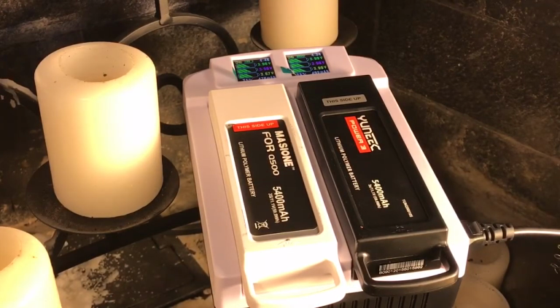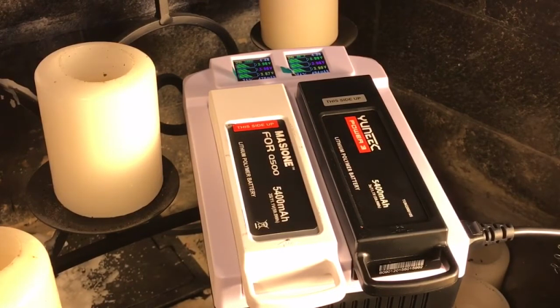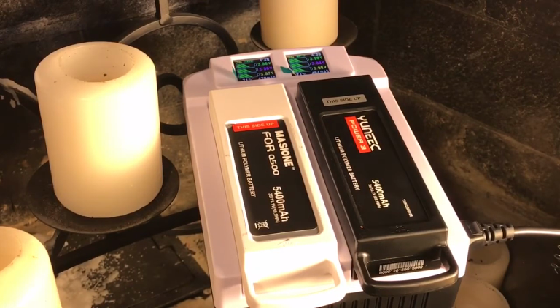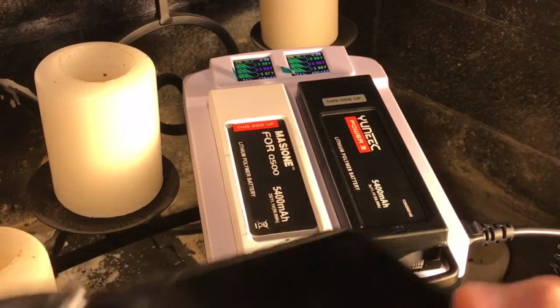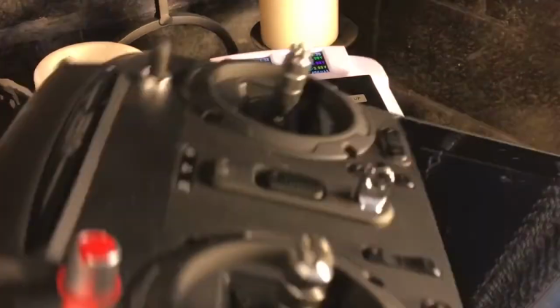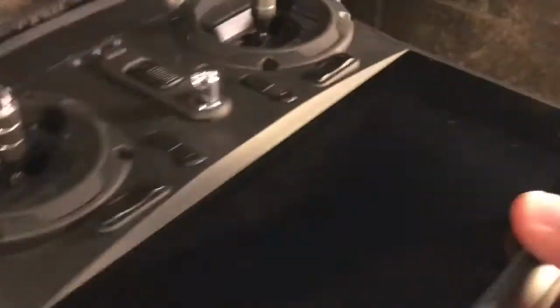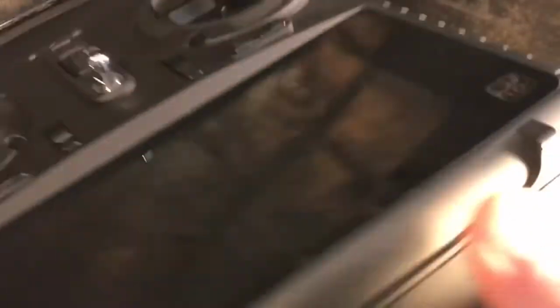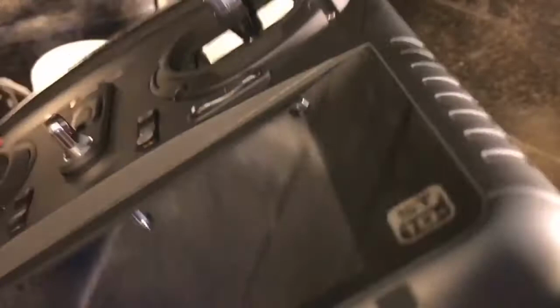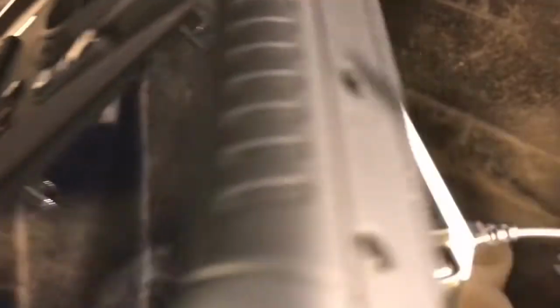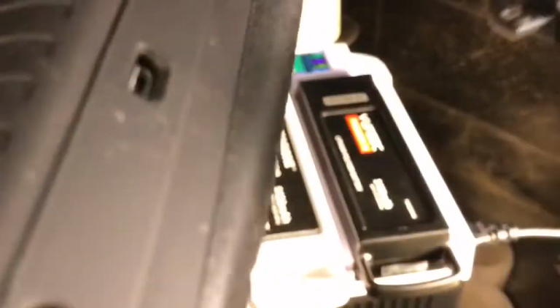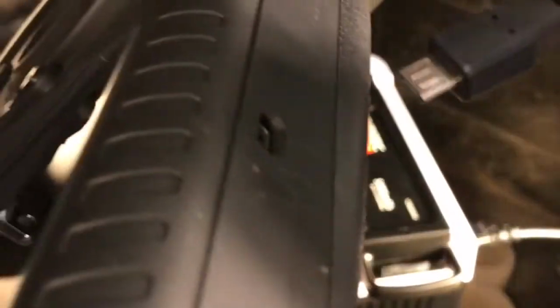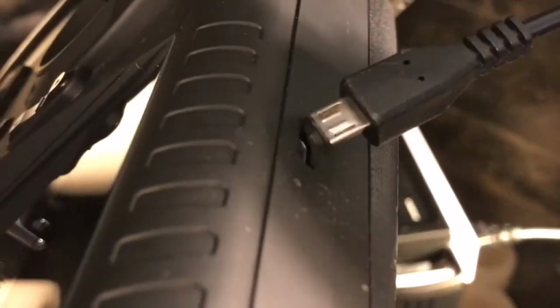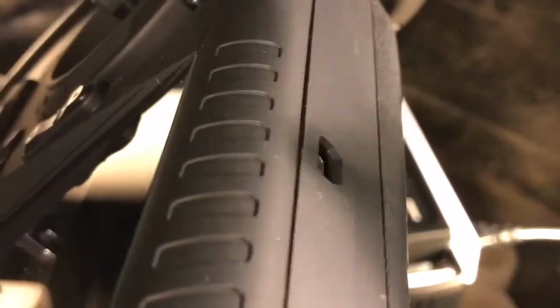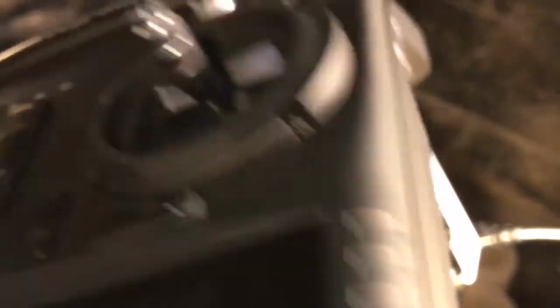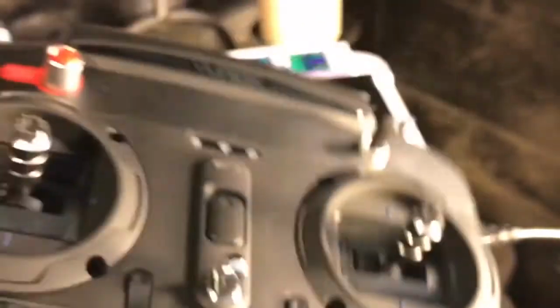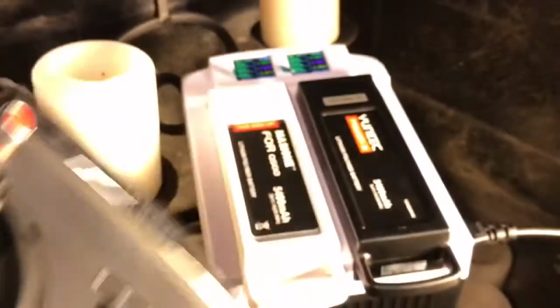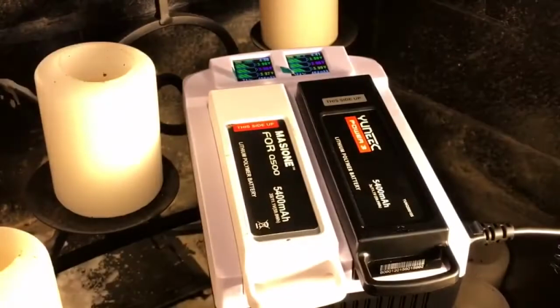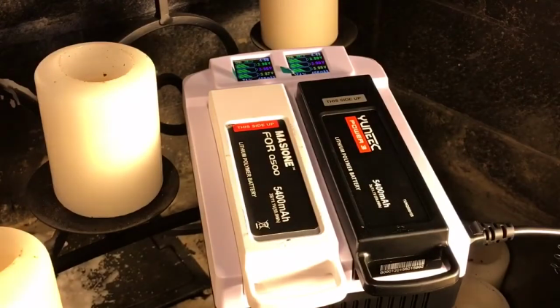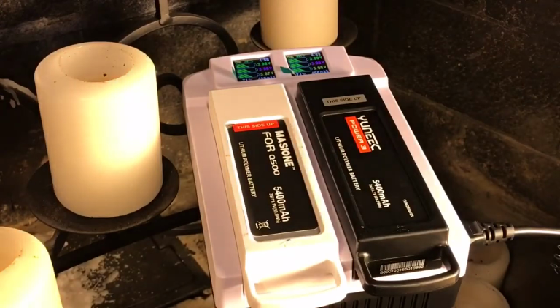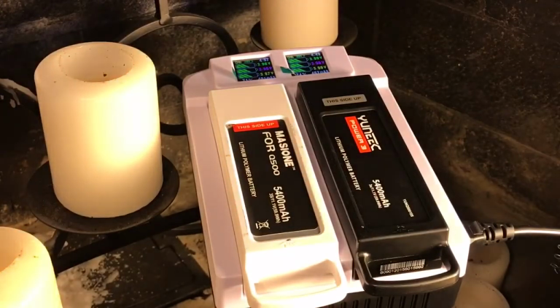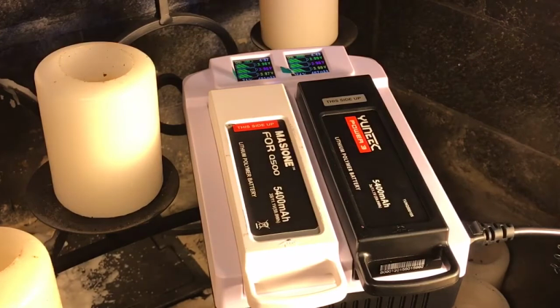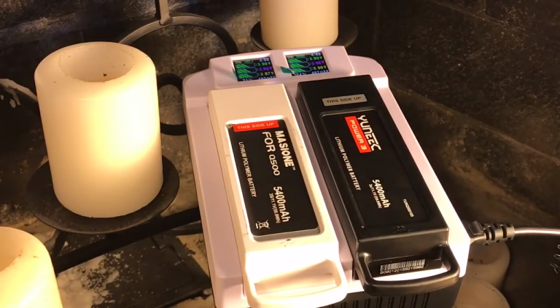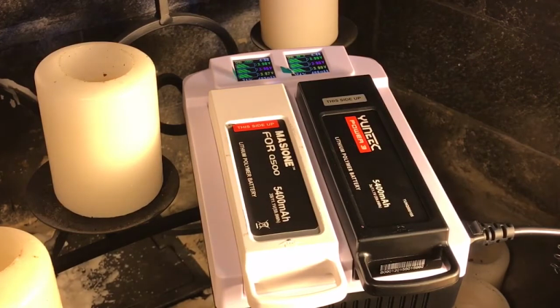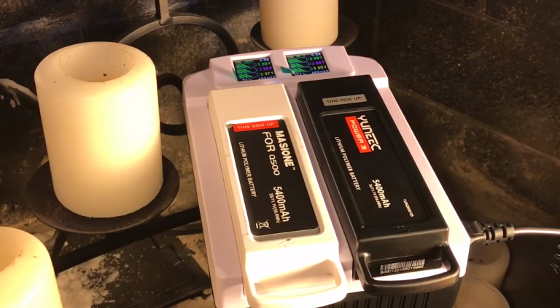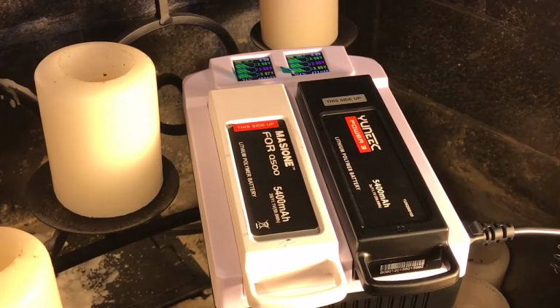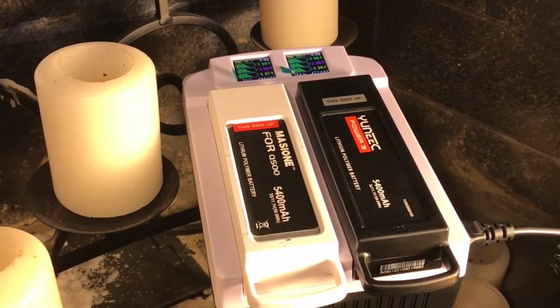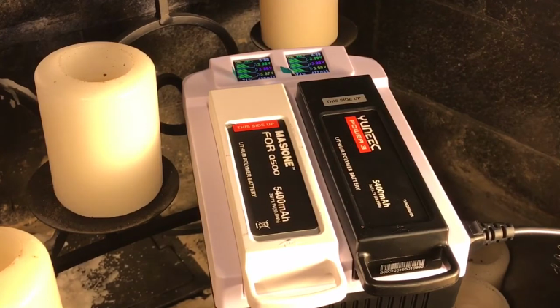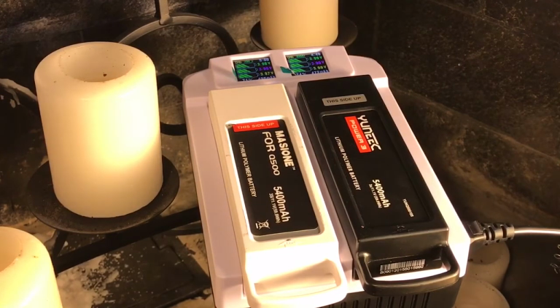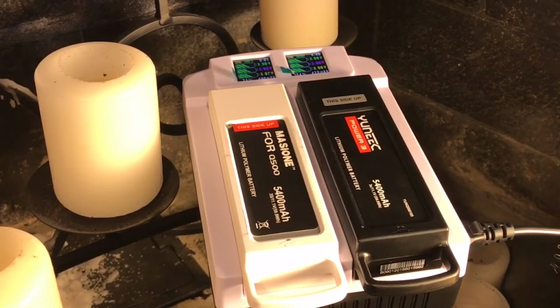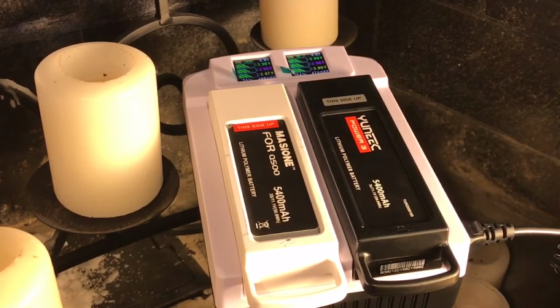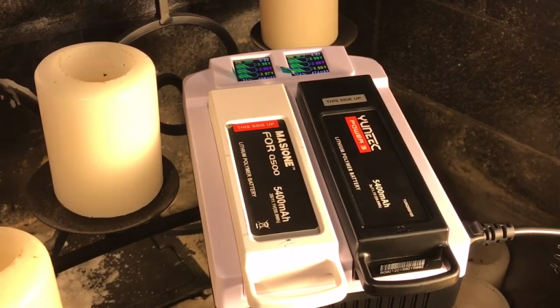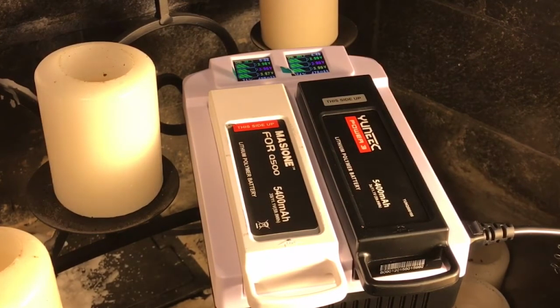I could take my transmitter and plug in with the USB, but I'm not going to, because my transmitter is actually still charged. One good charge on the transmitter will last a few flights.